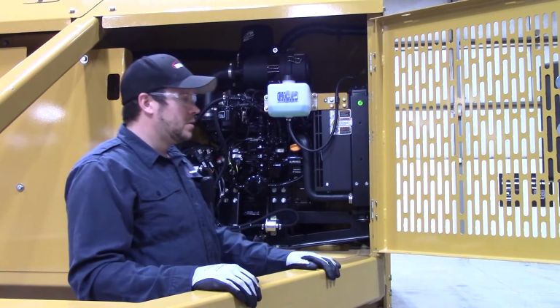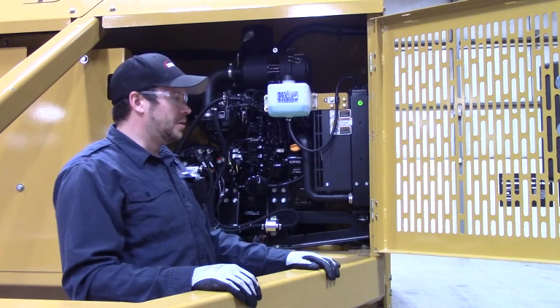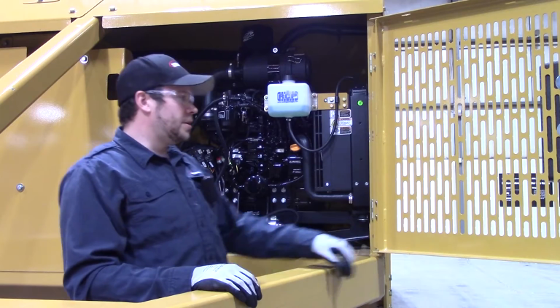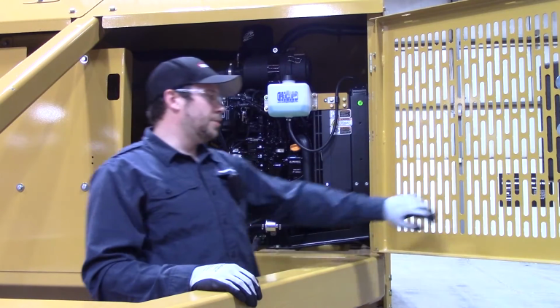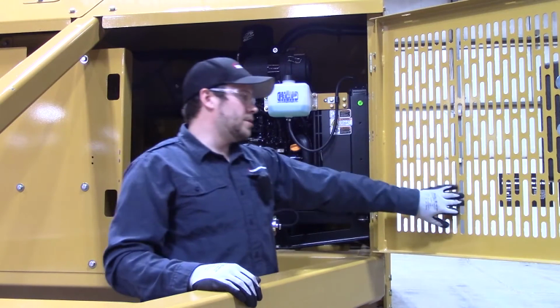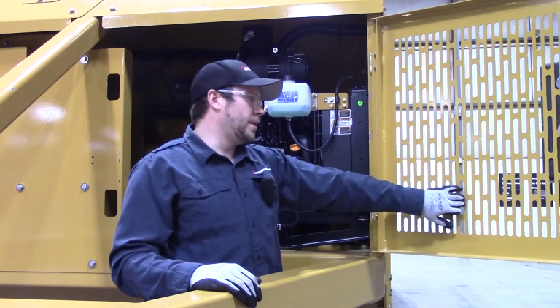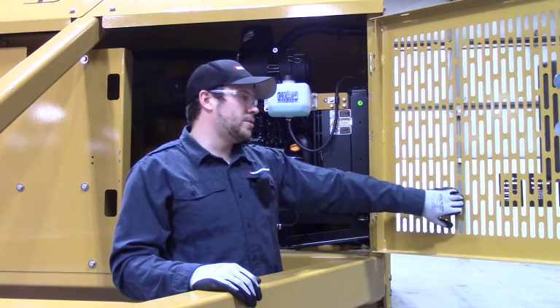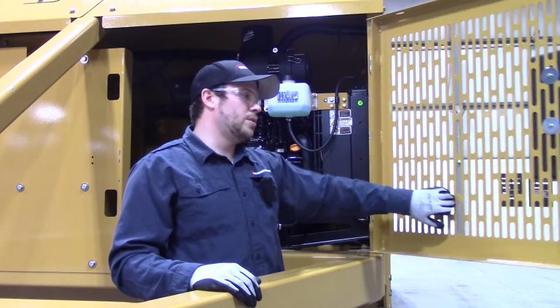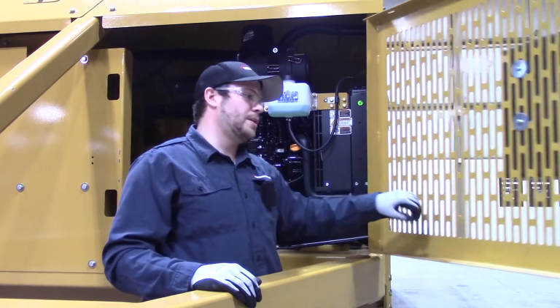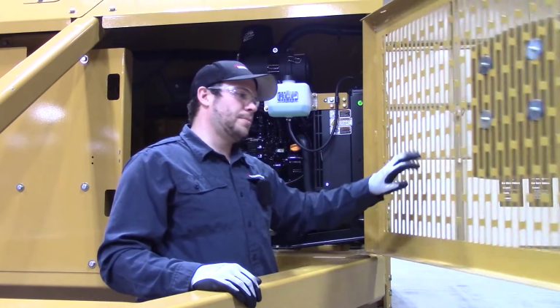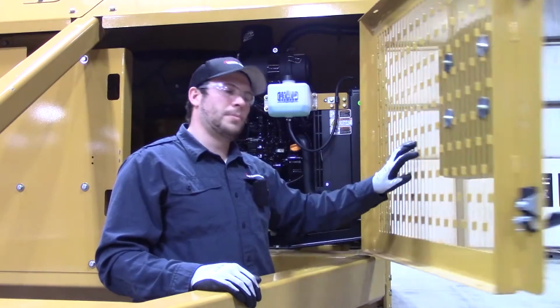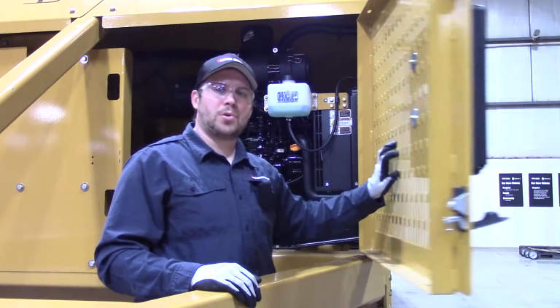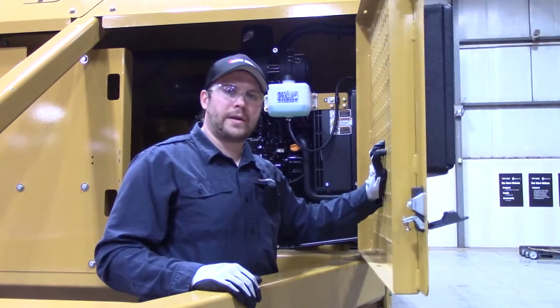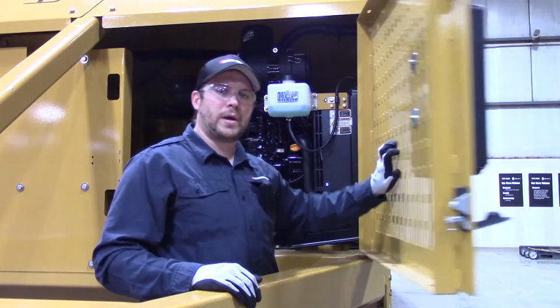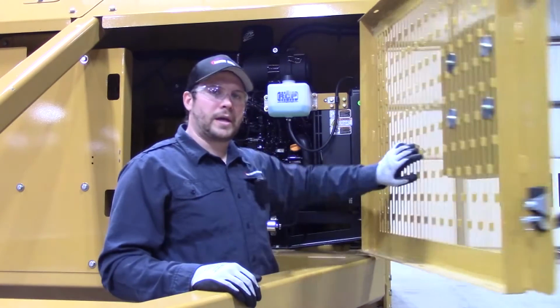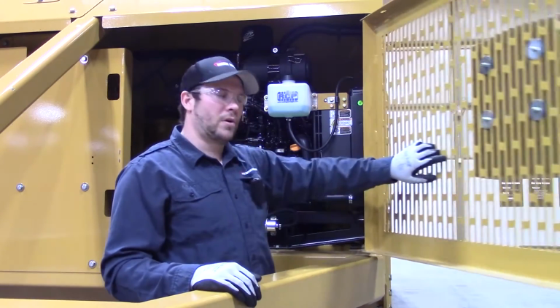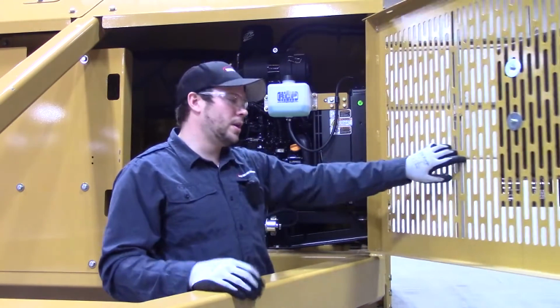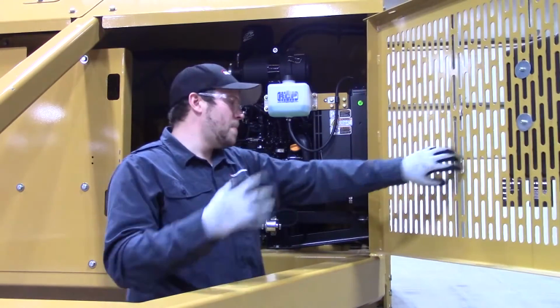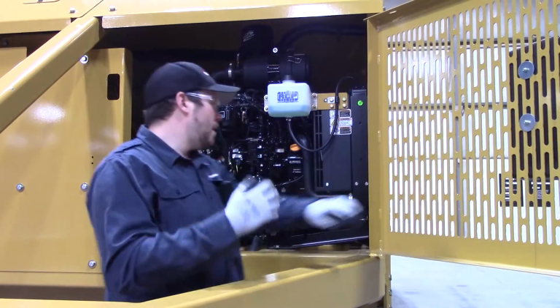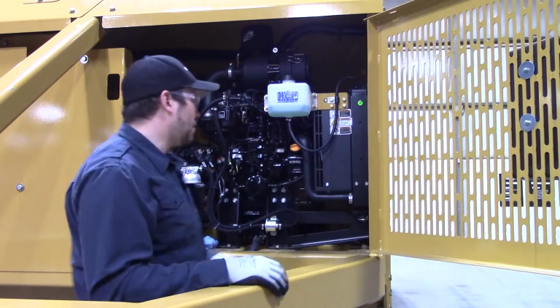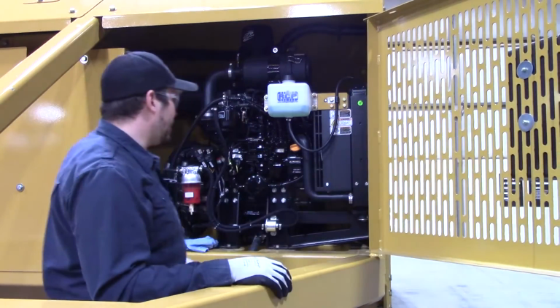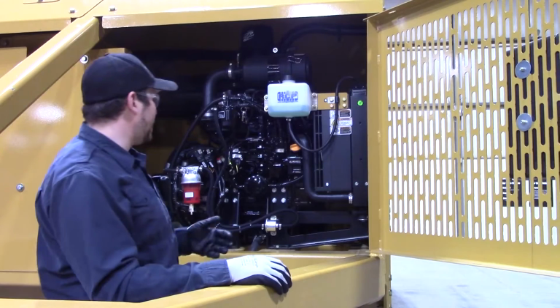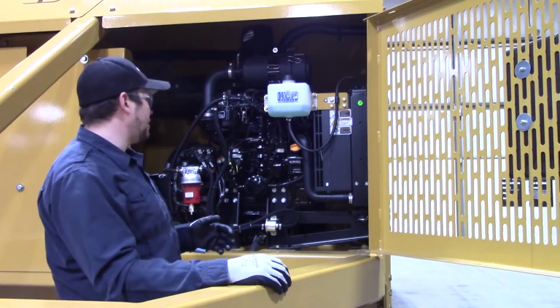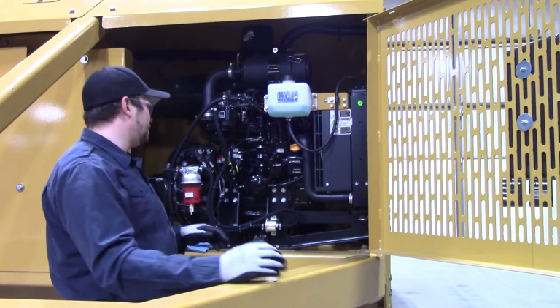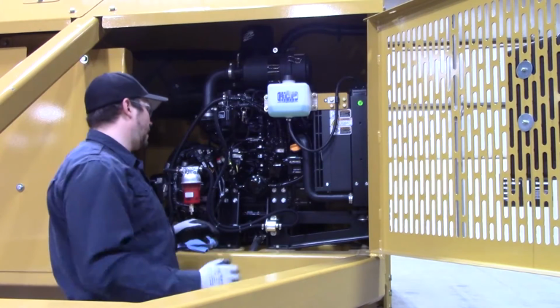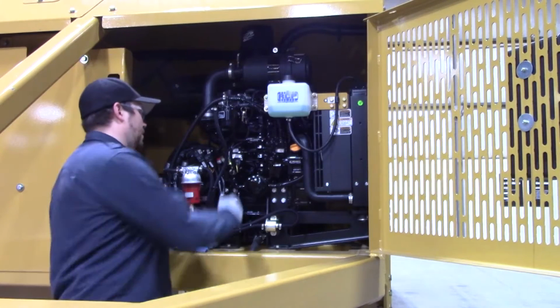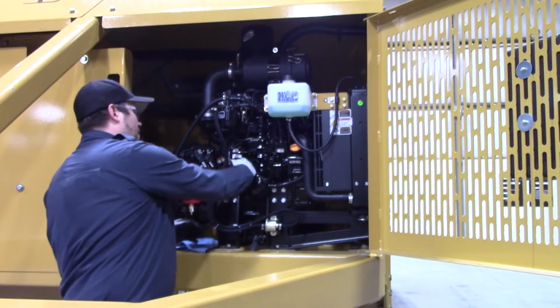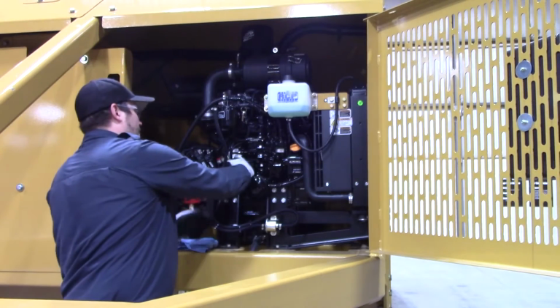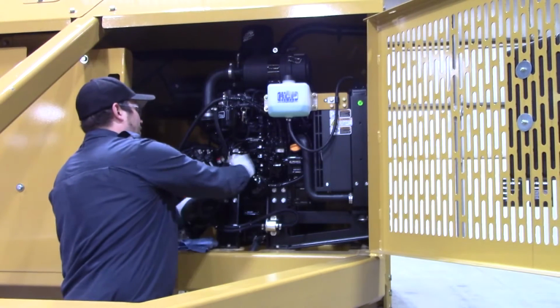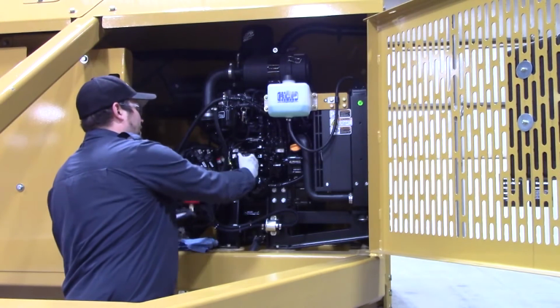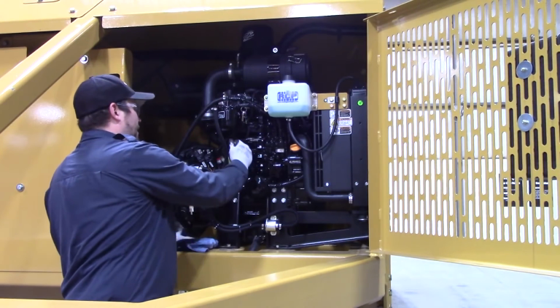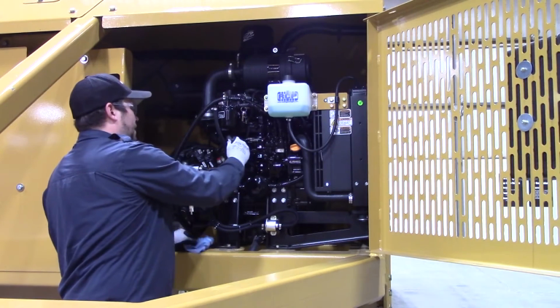All you'll need to do is swing this large engine compartment door out of the way, like I've already done. I'm right here by the engine. You'll go ahead and remove your dipstick here.